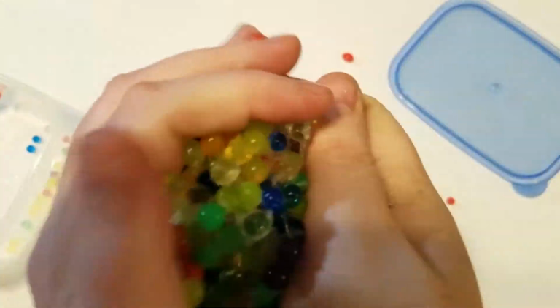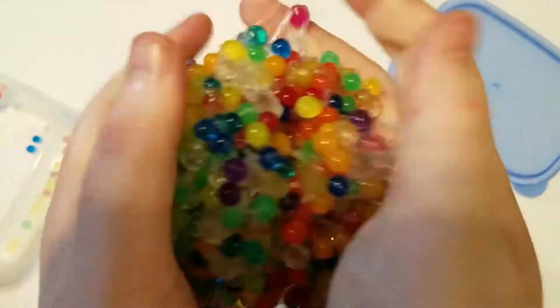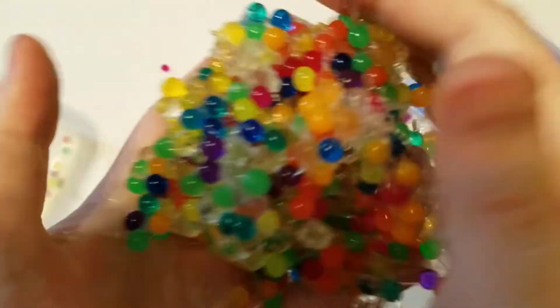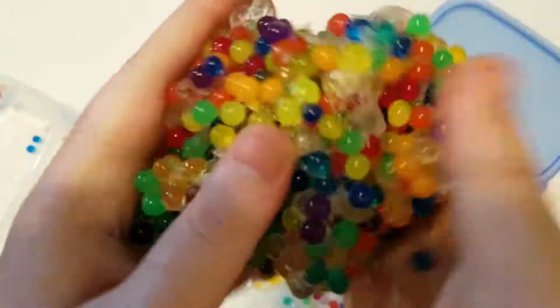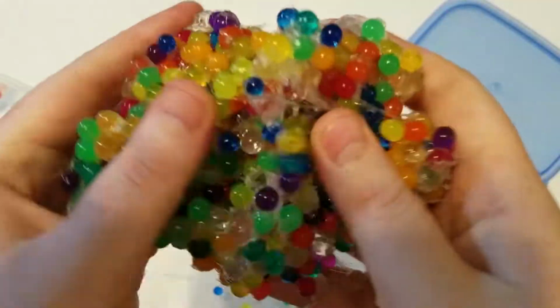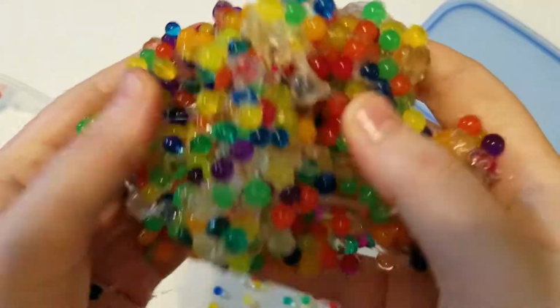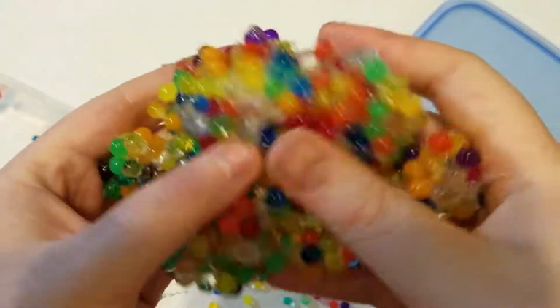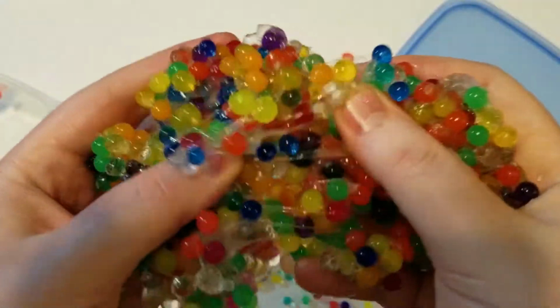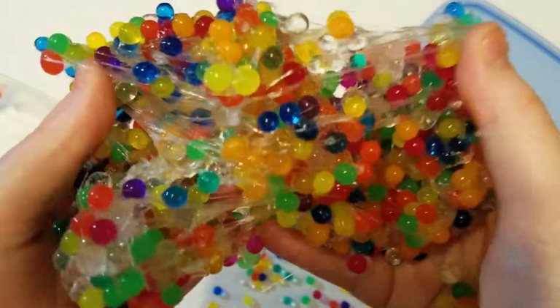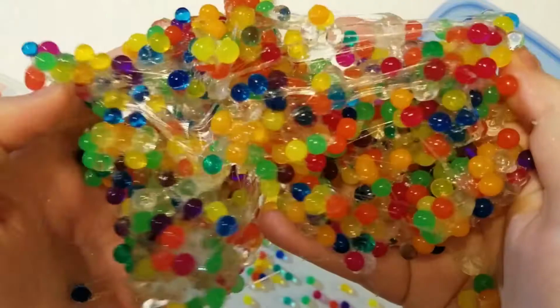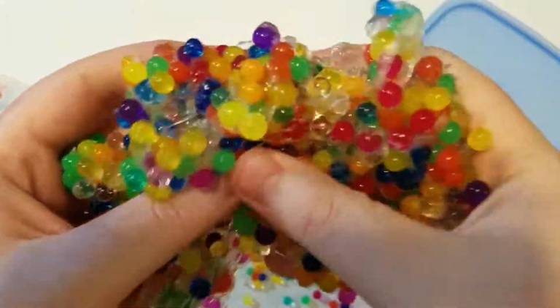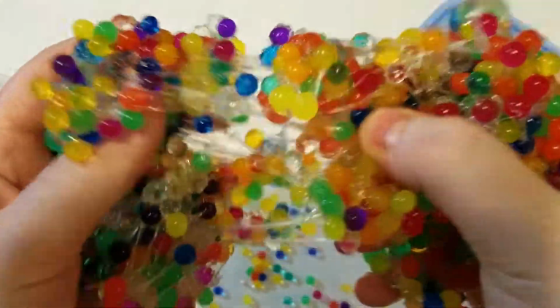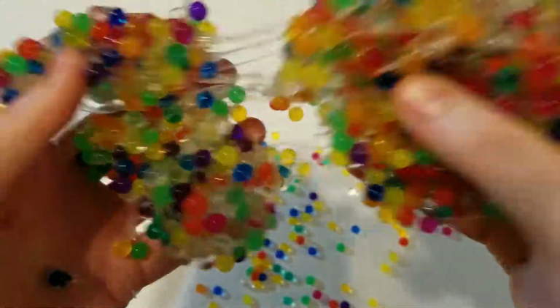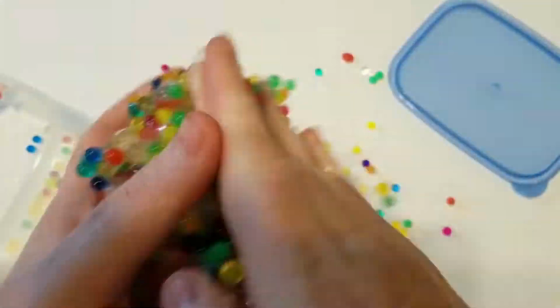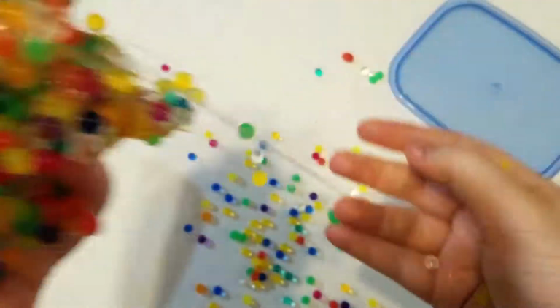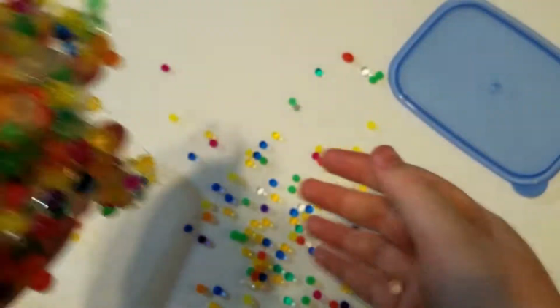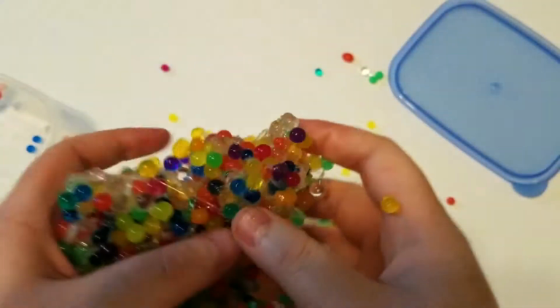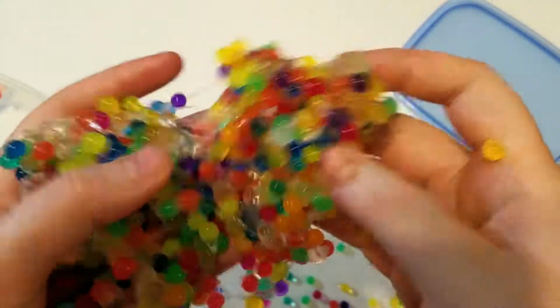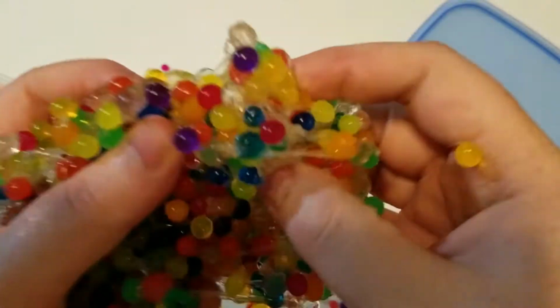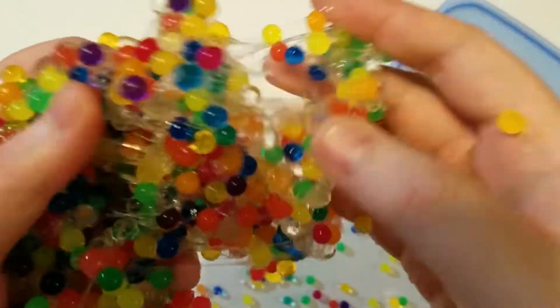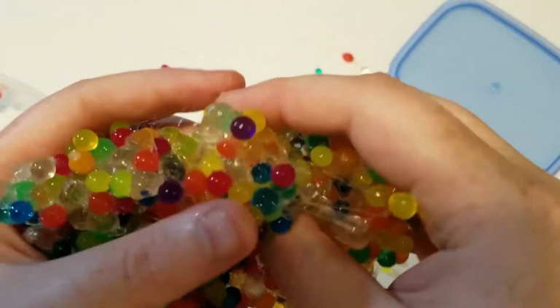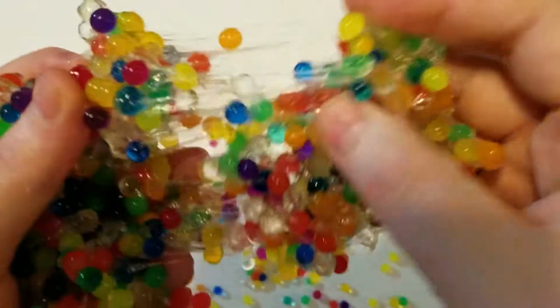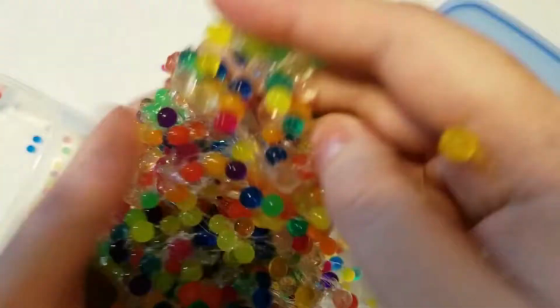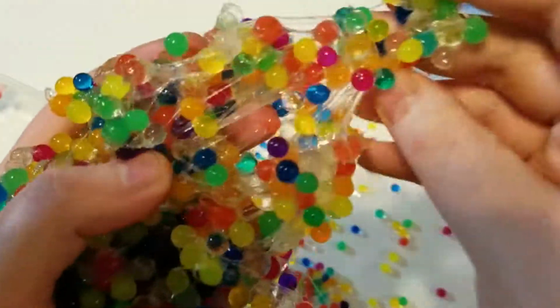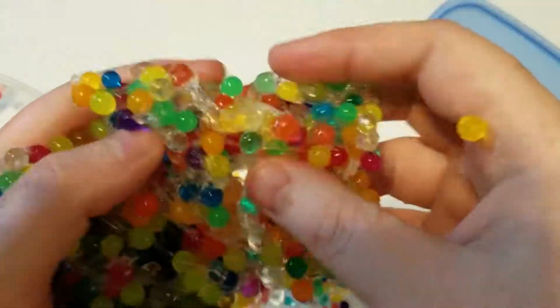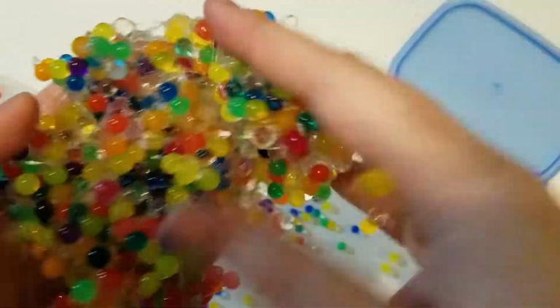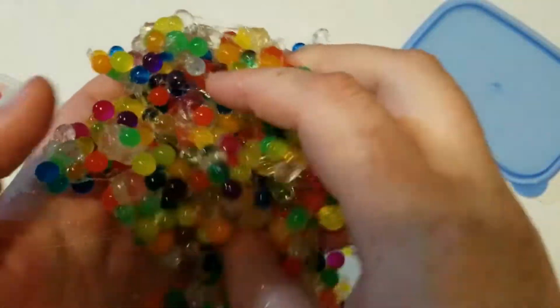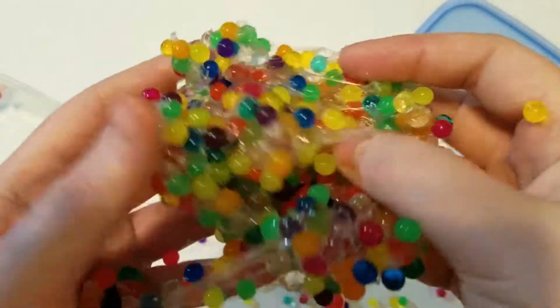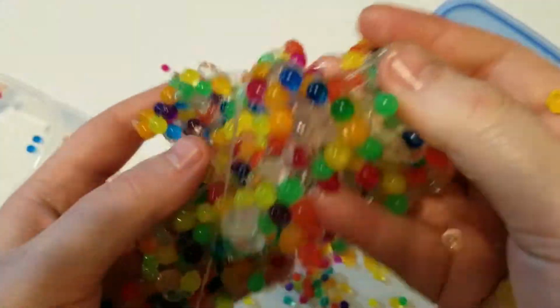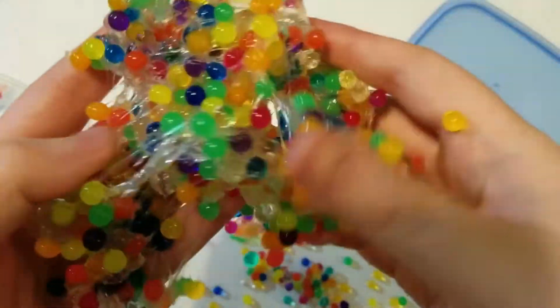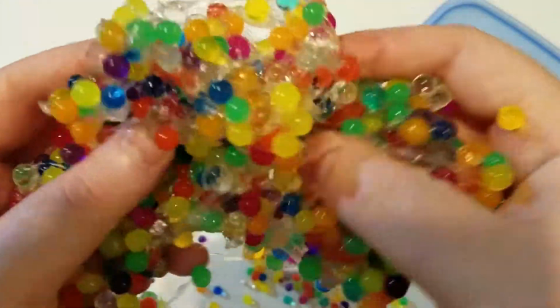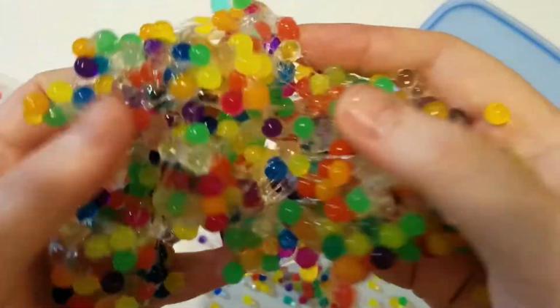You can still shape and remold everything, but everything falls apart. I just used way too many orbeez — that's all. If I'd used half the amount, everything wouldn't be falling apart.